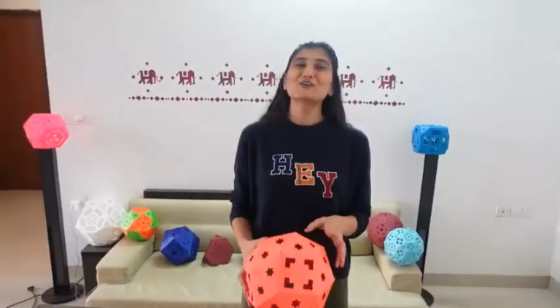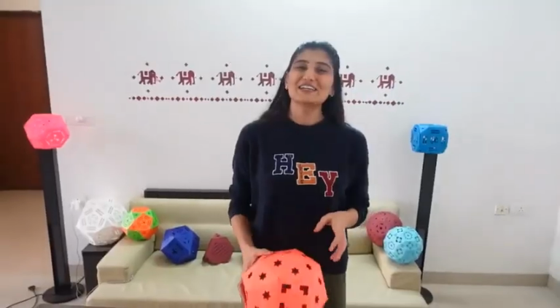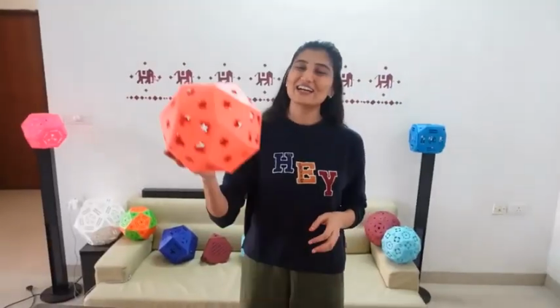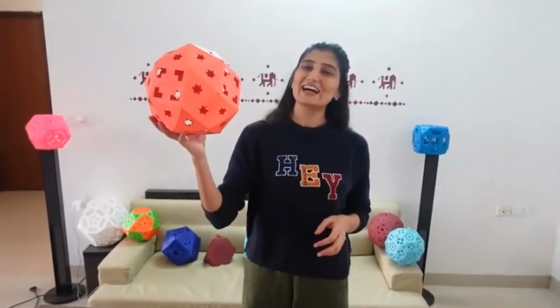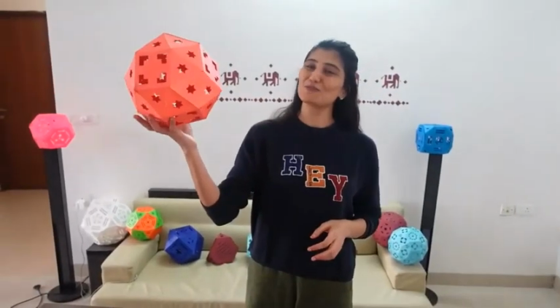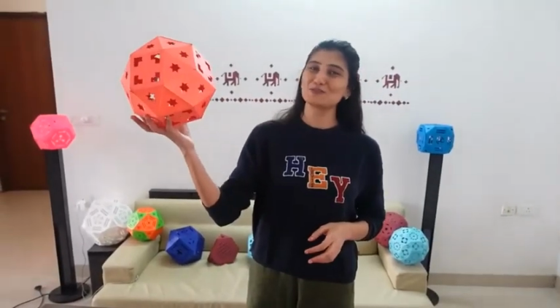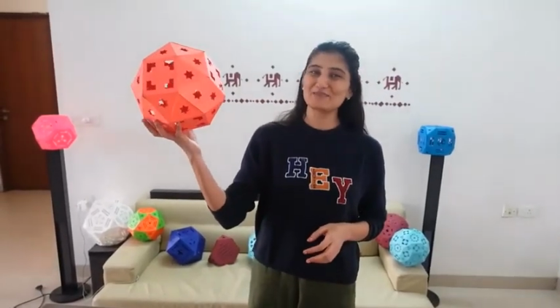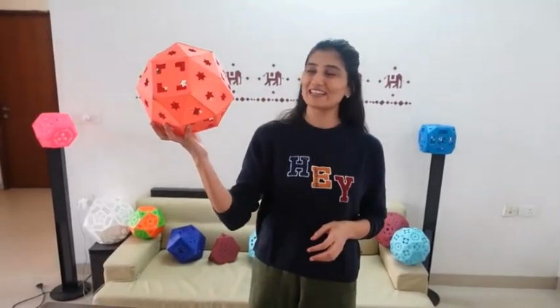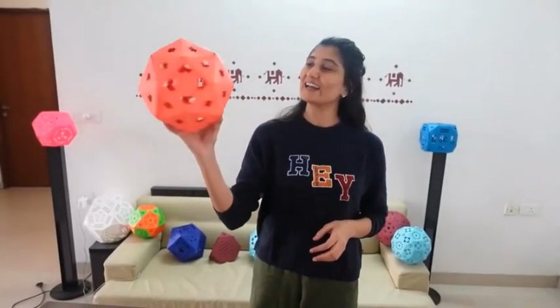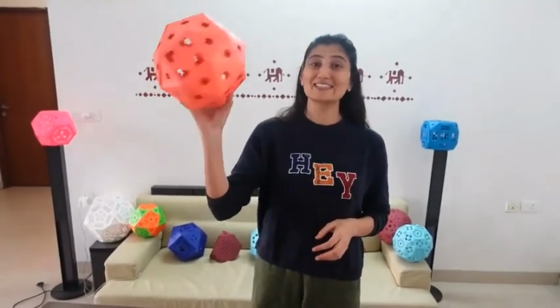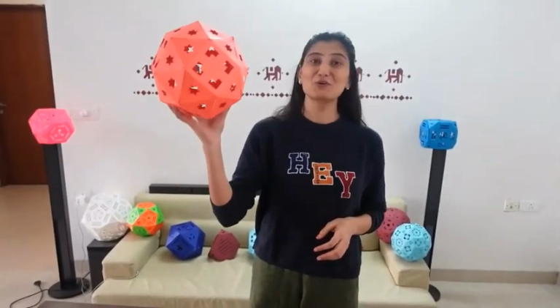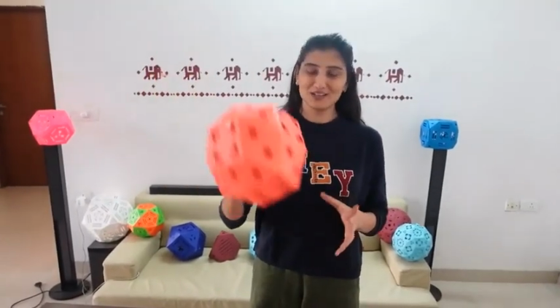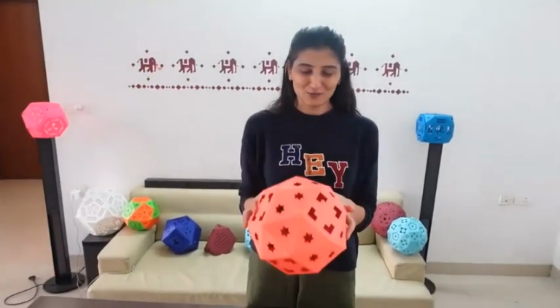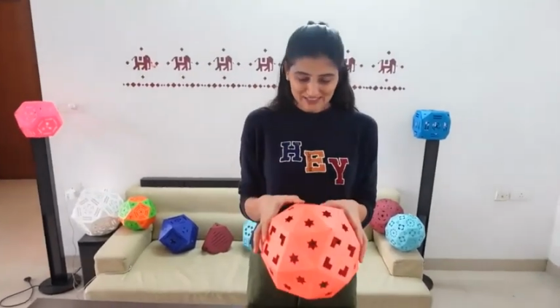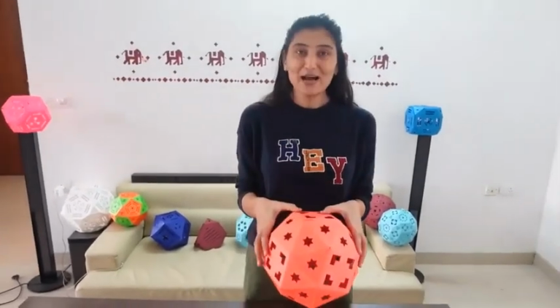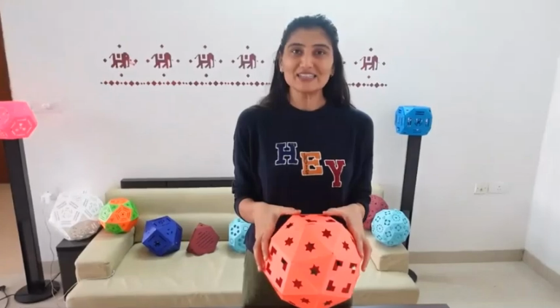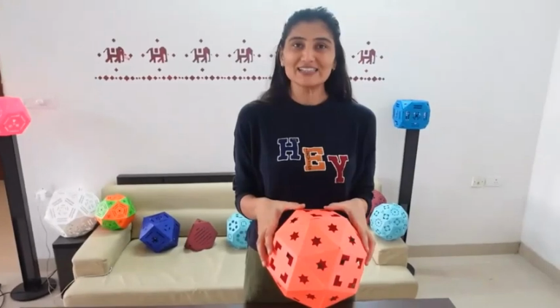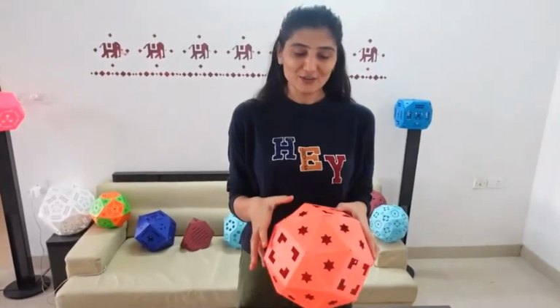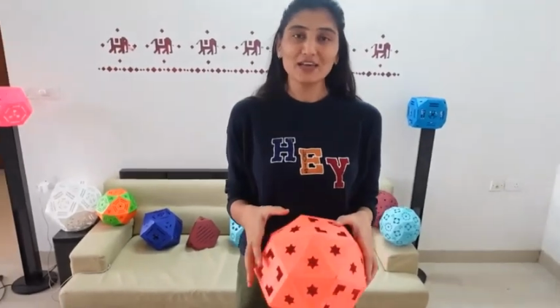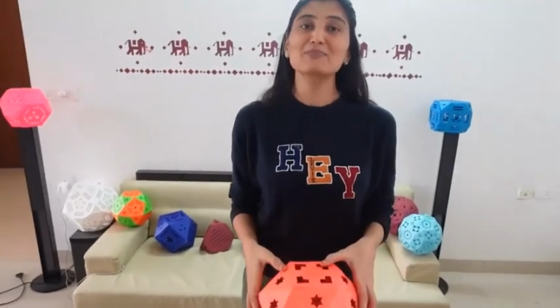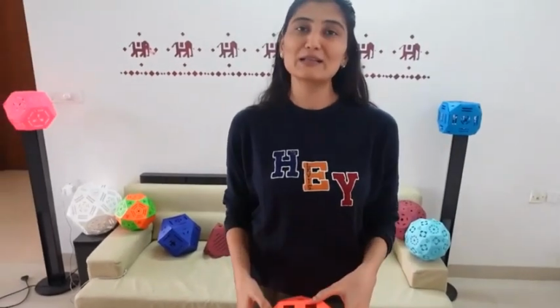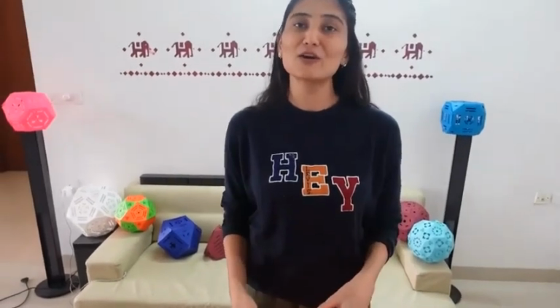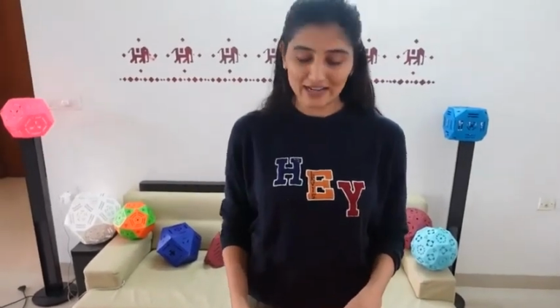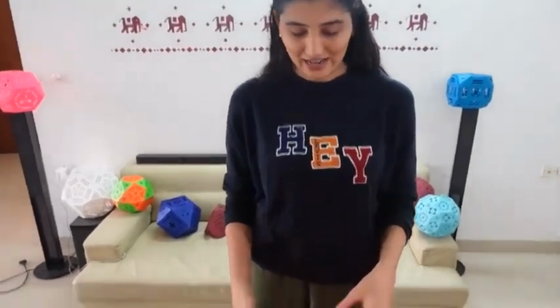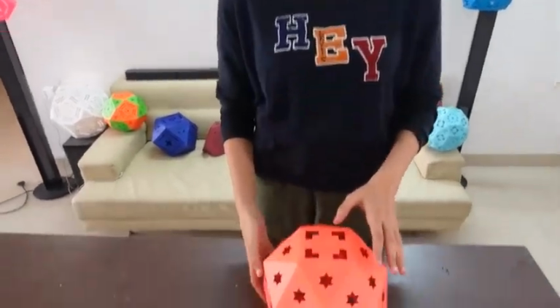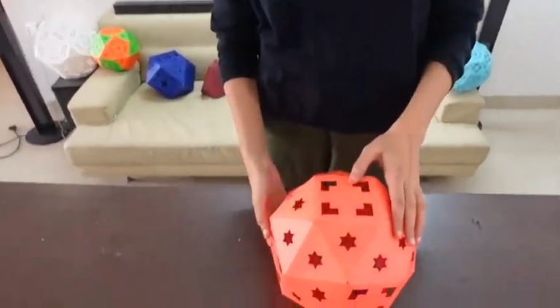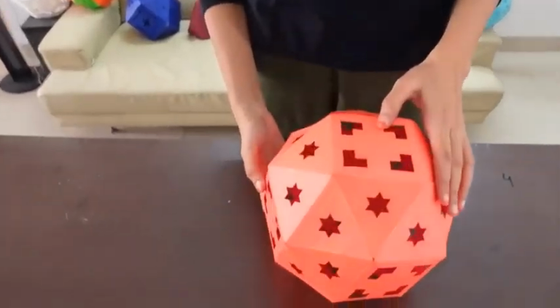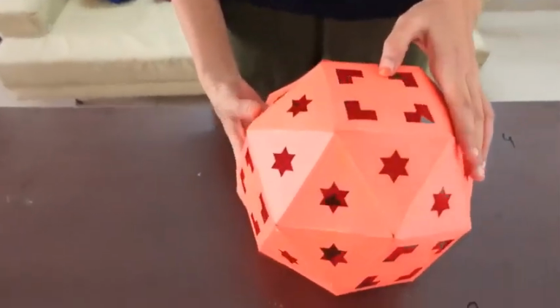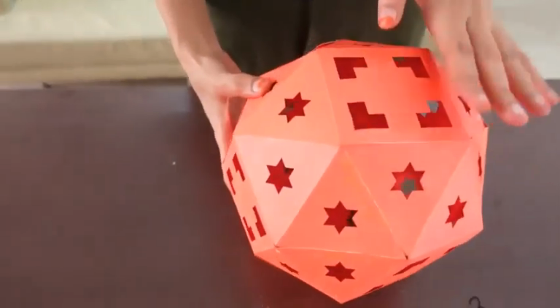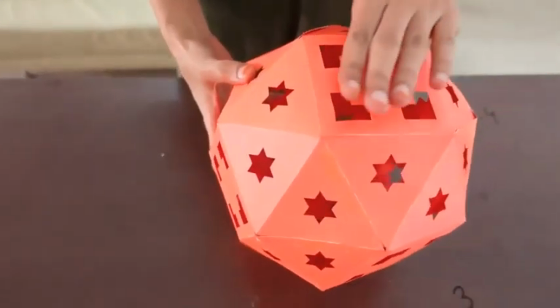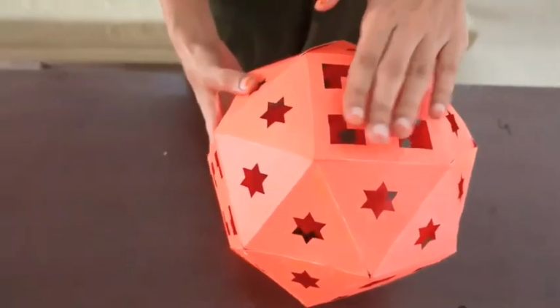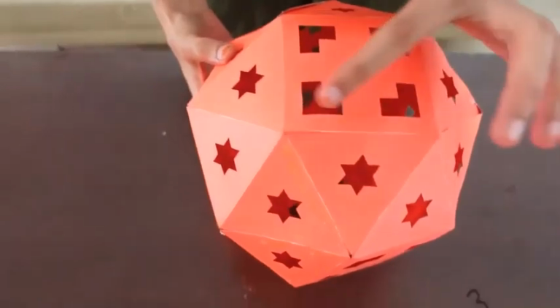So another brilliant lamp of our series — the Snub Cube — is ready. The lamp is named so because 'snub' itself means to rotate. As you might have observed, there are square faces.